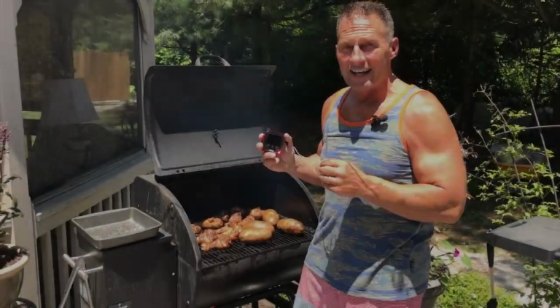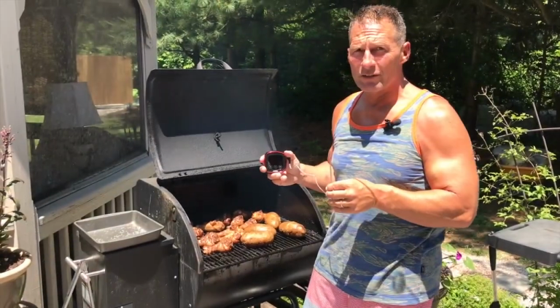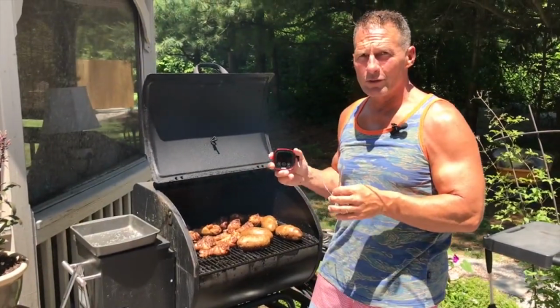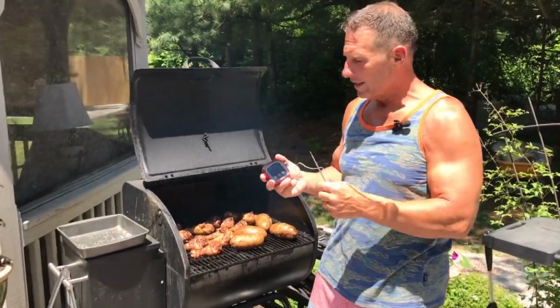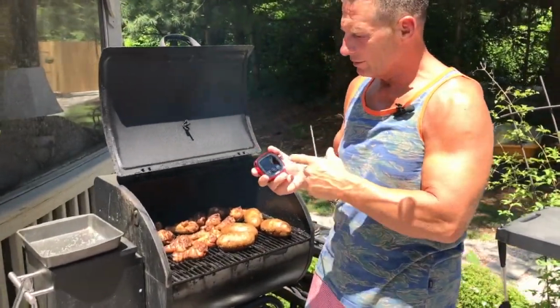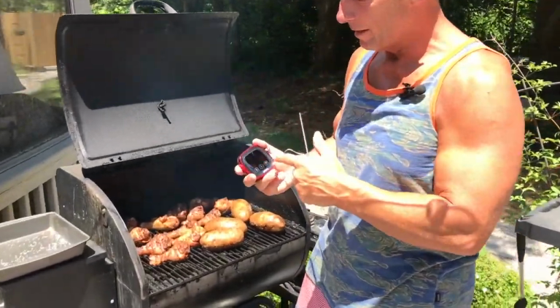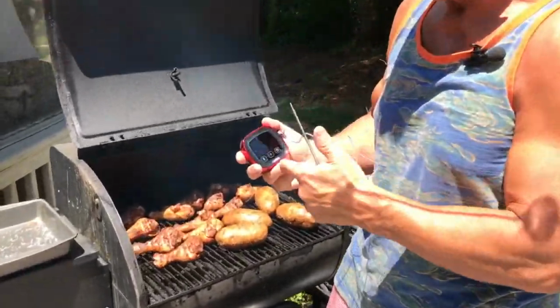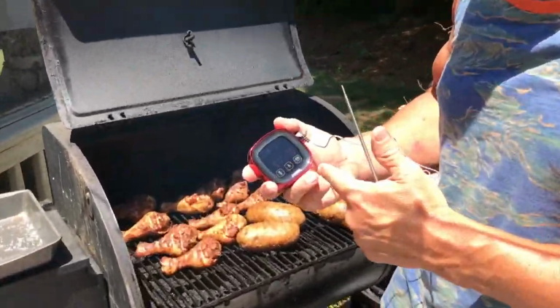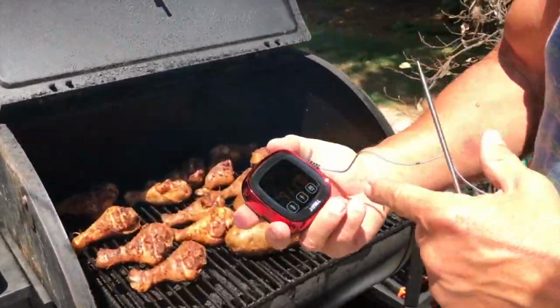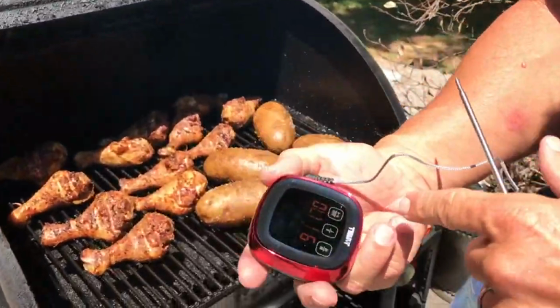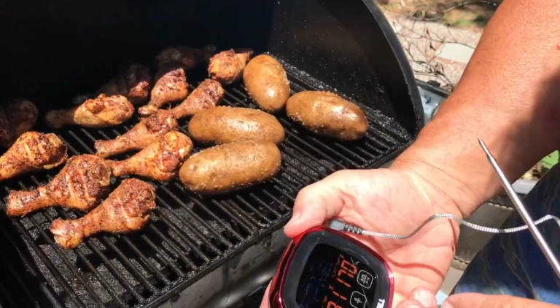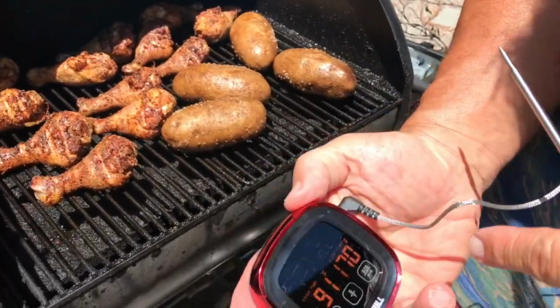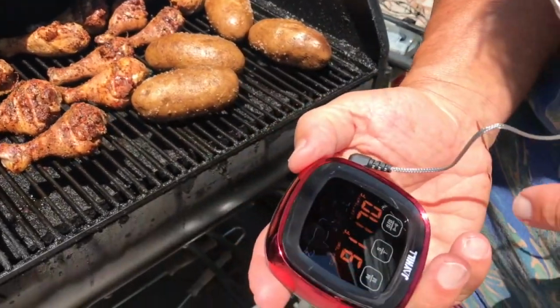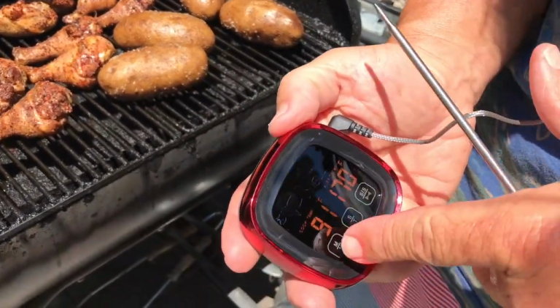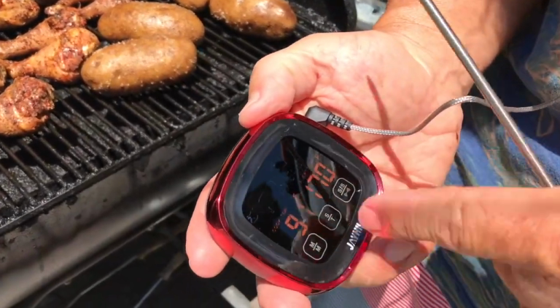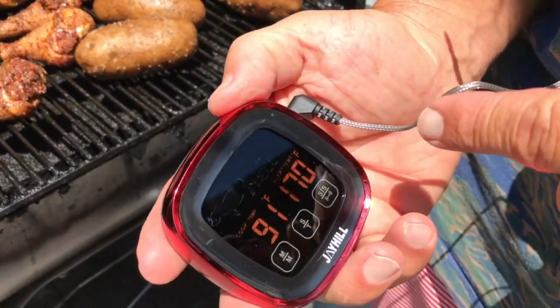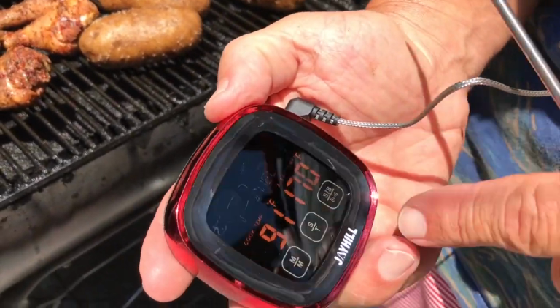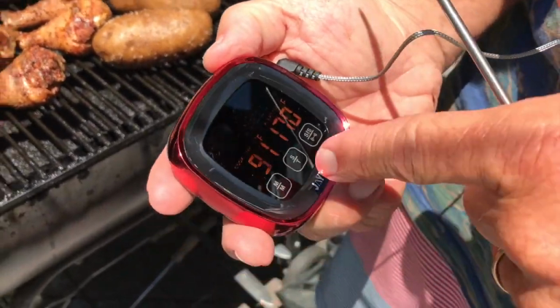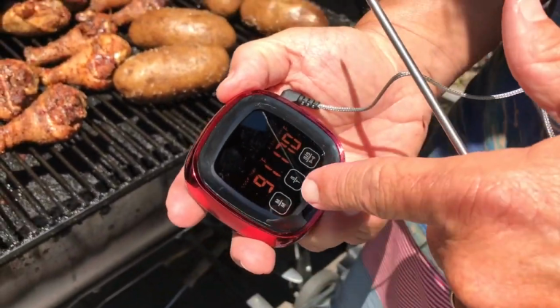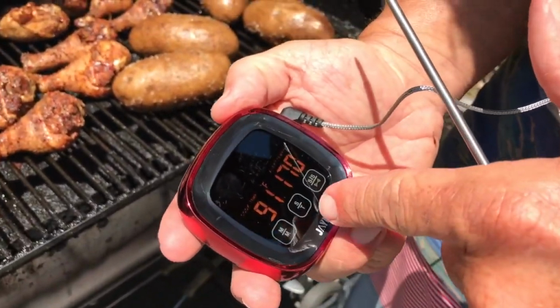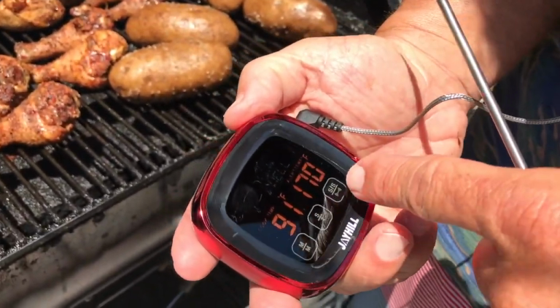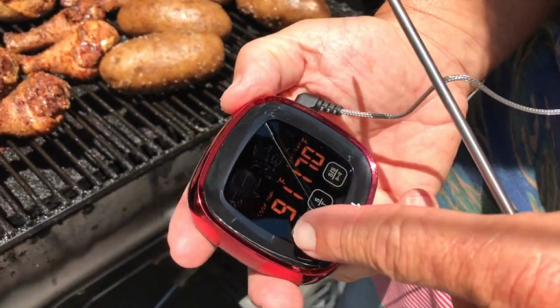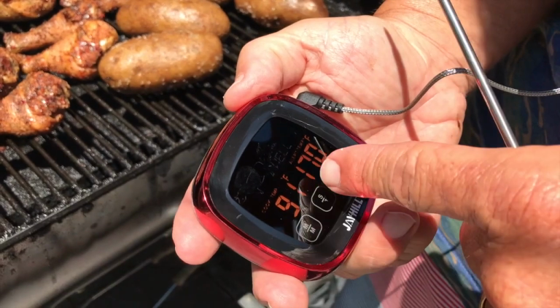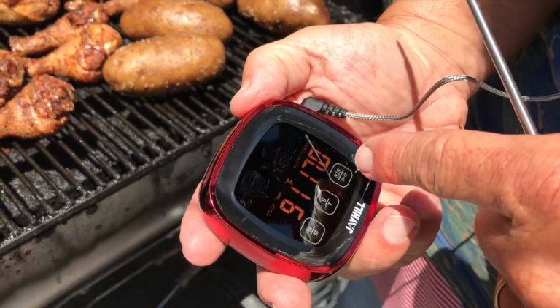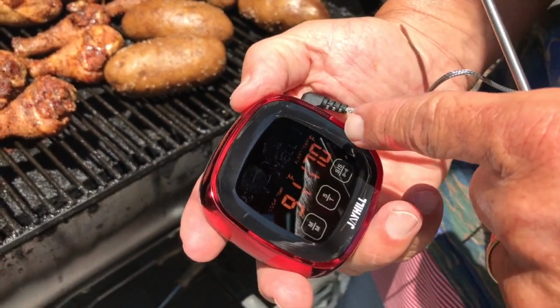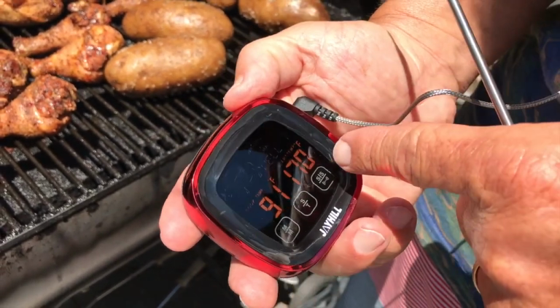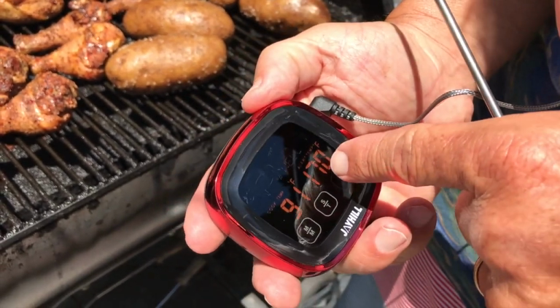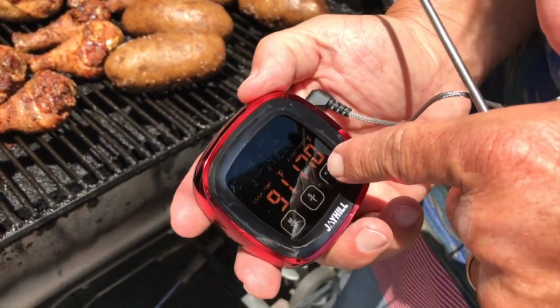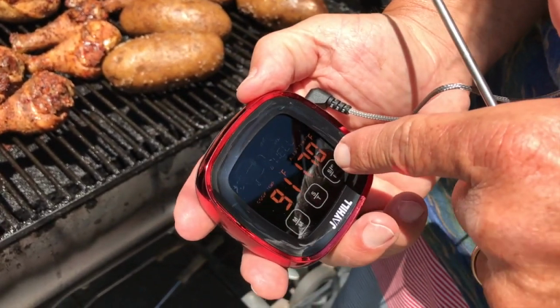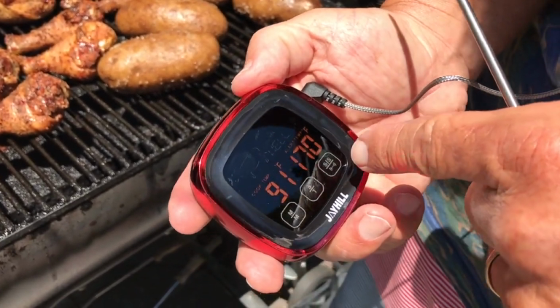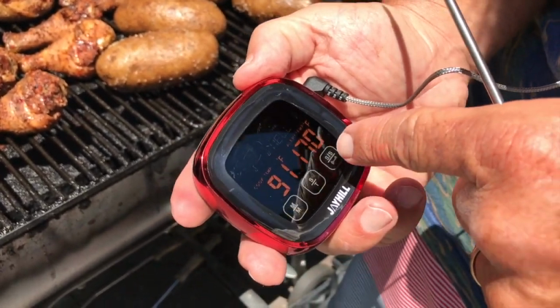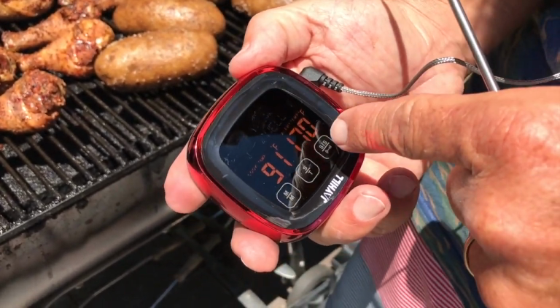Hey, I want to give you a quick review on this Jay Hill meat thermometer, and this one's really awesome. You can set it to Celsius or Fahrenheit. What's nice is I can have an alert temperature, so you can actually set it on here.